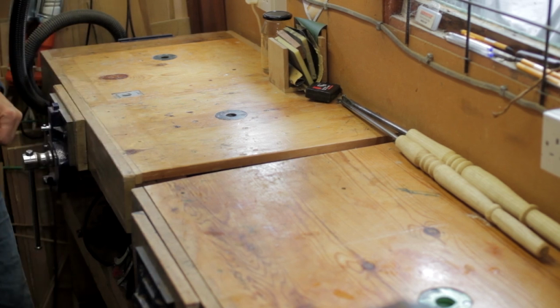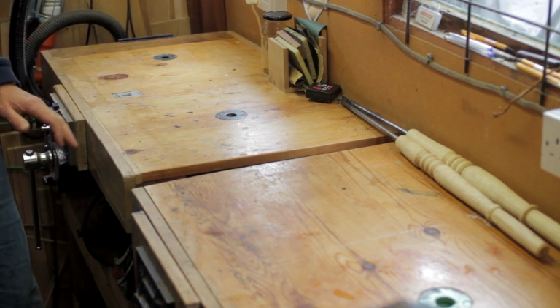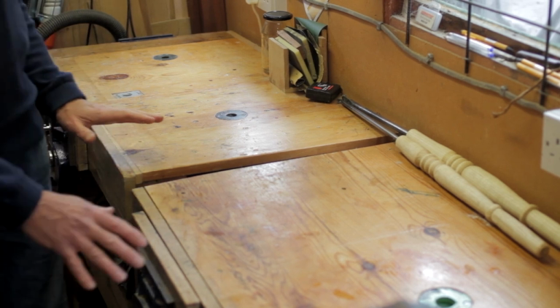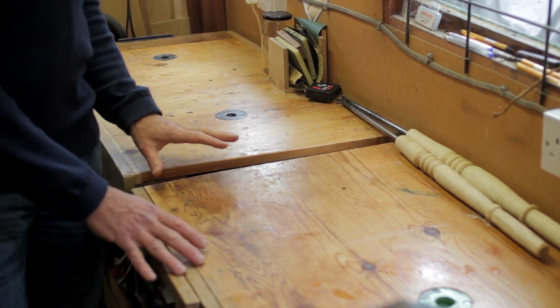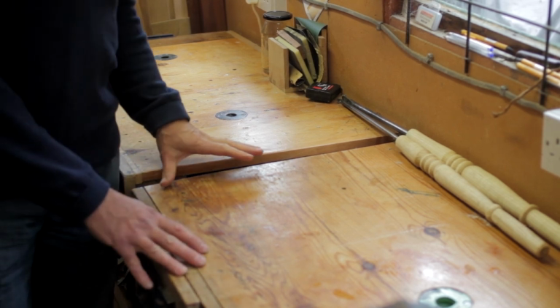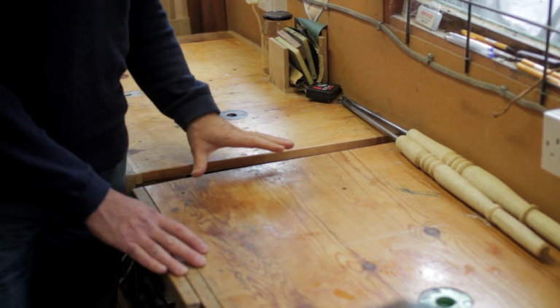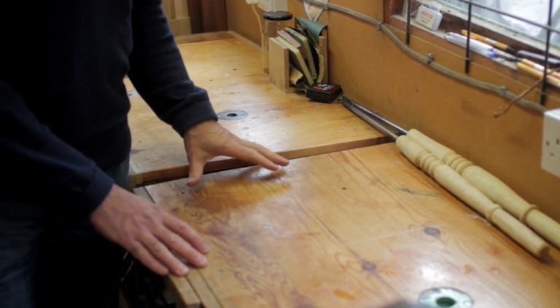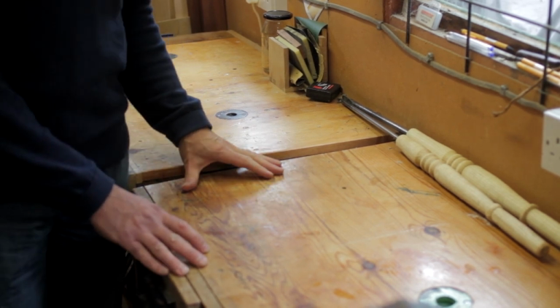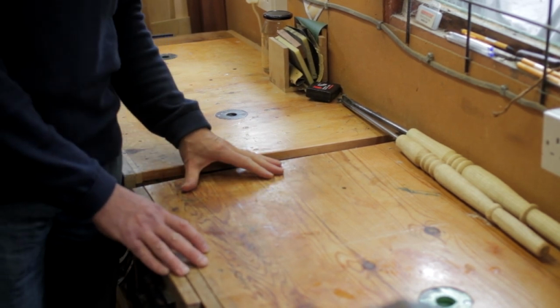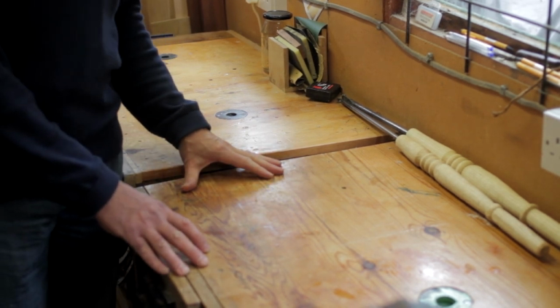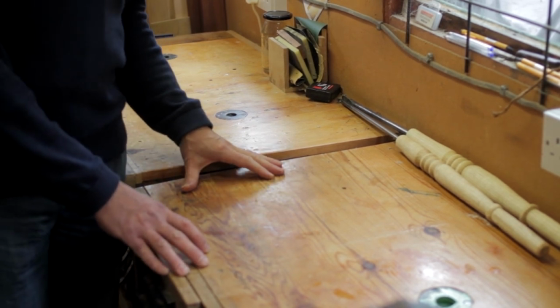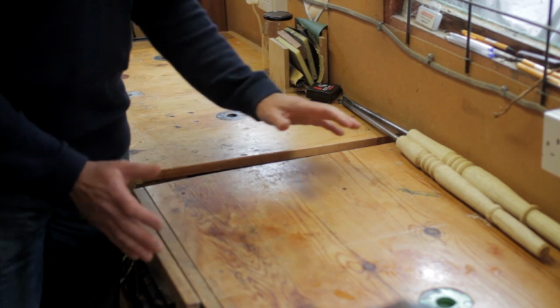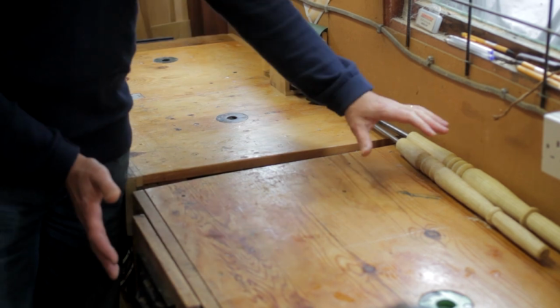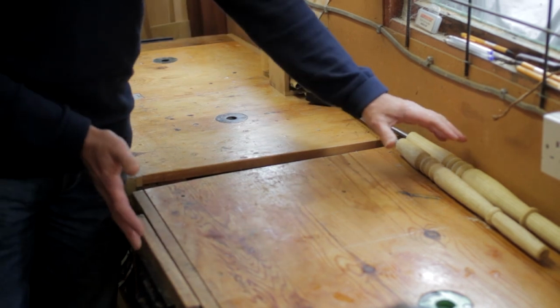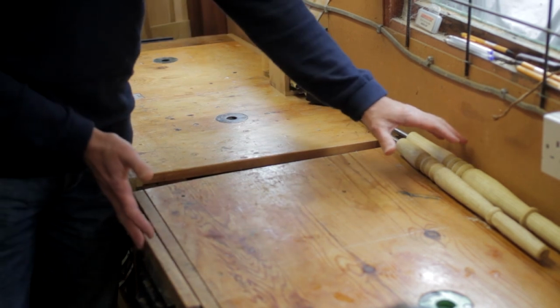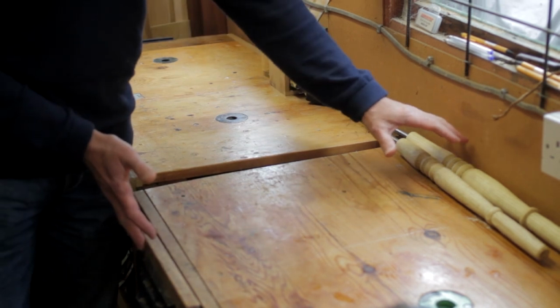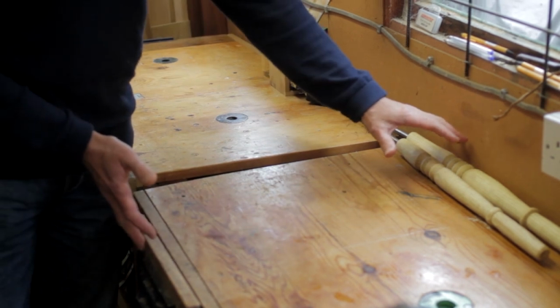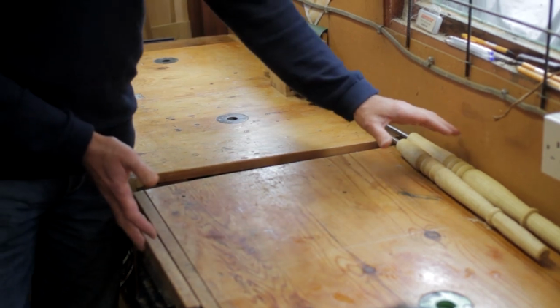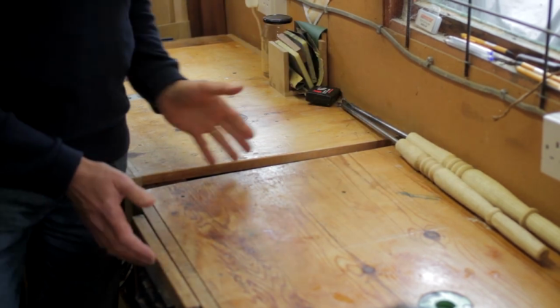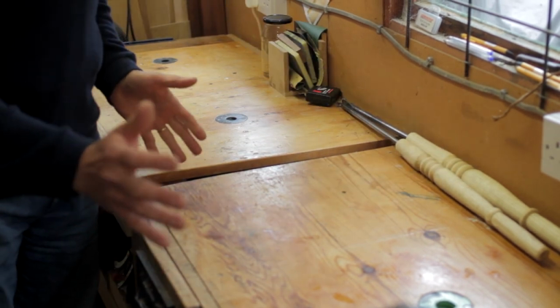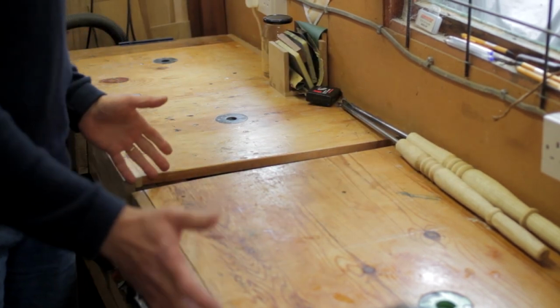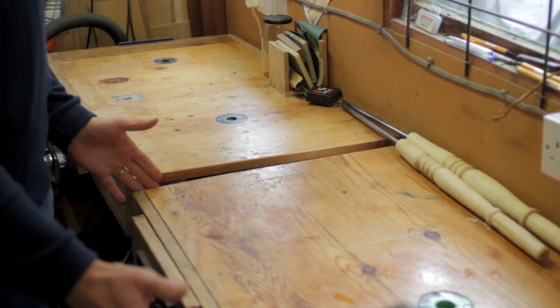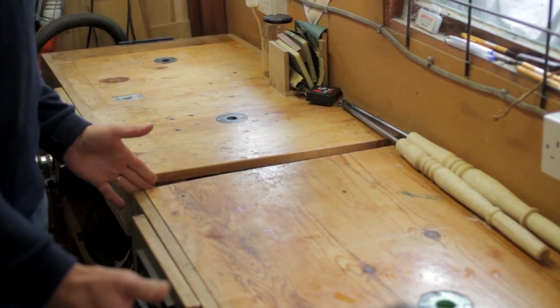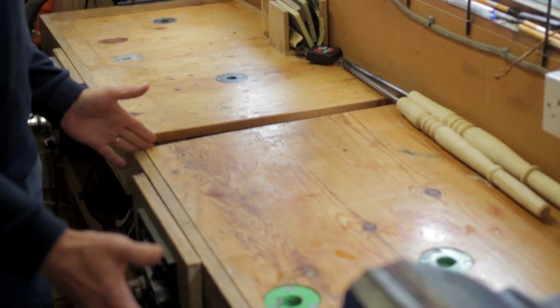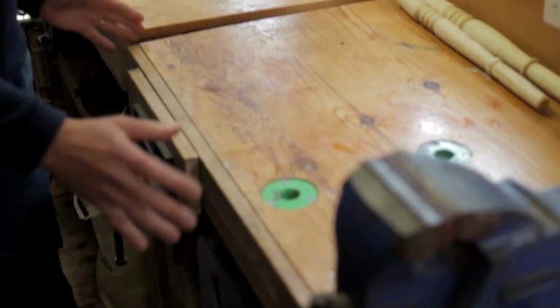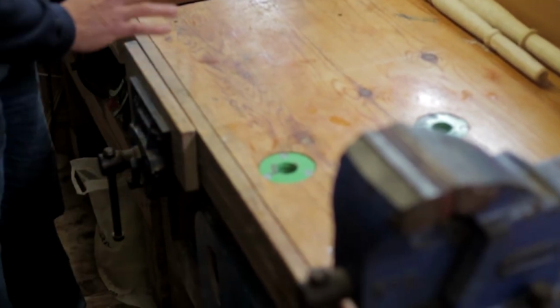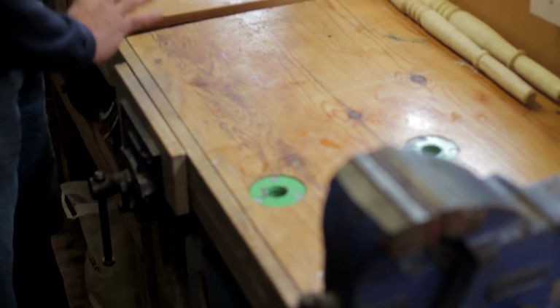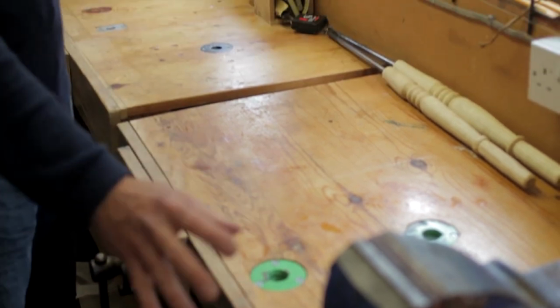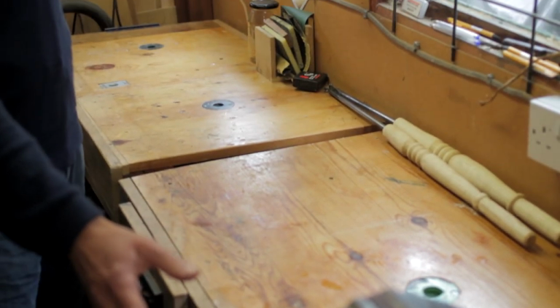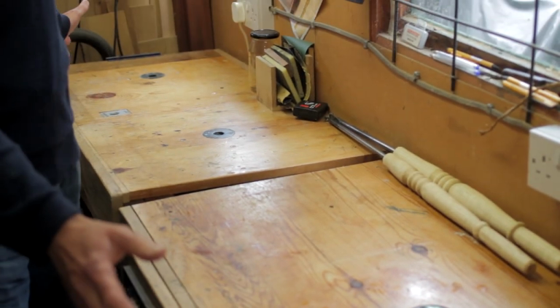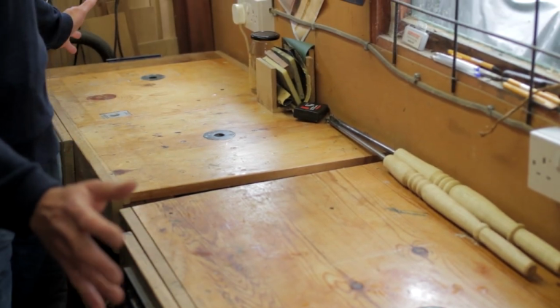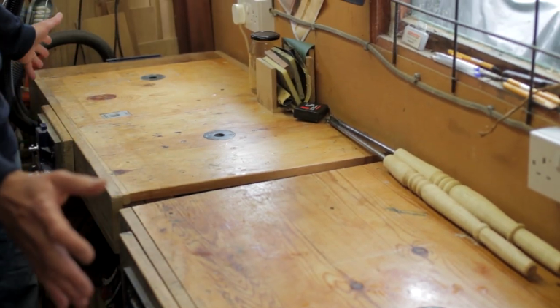They're both quite small as benches go — they're just under two foot wide and just over three foot long, so that gives me a total bench length of six feet when joined together.